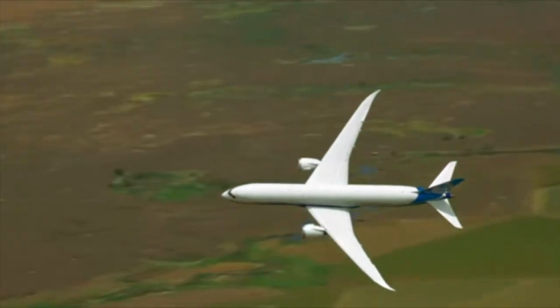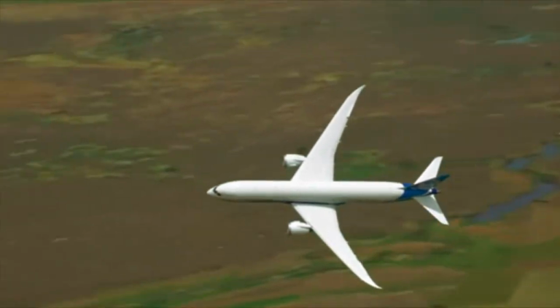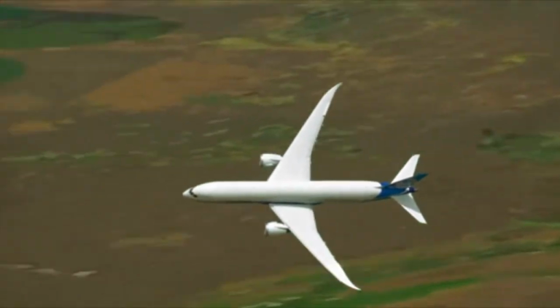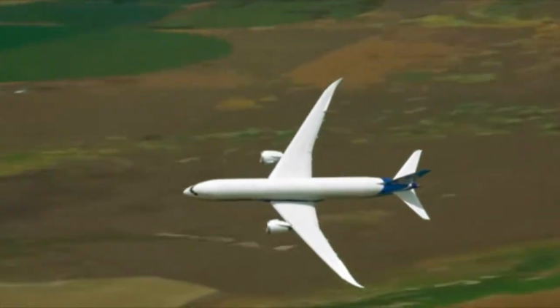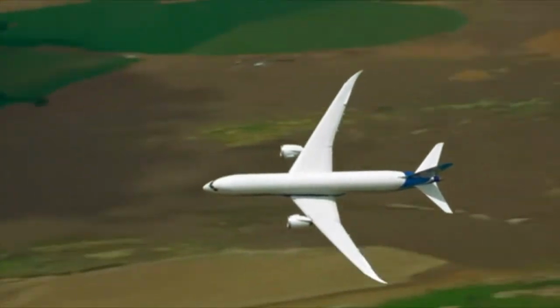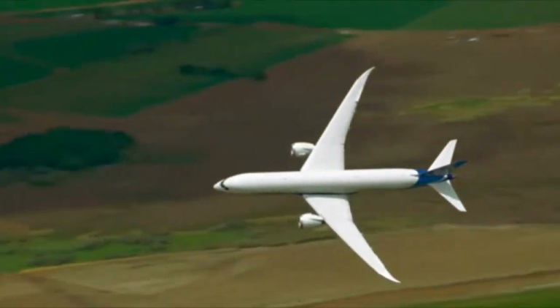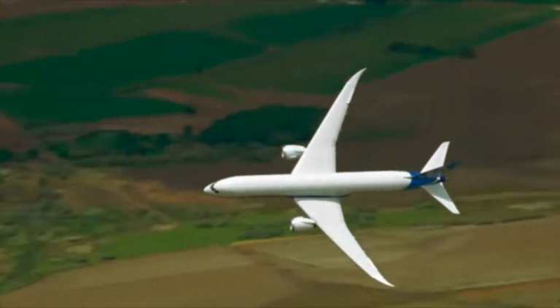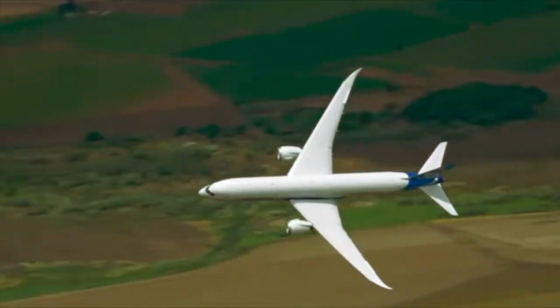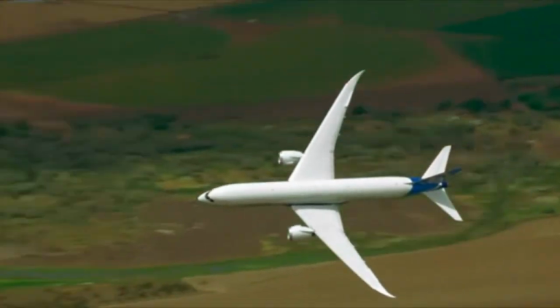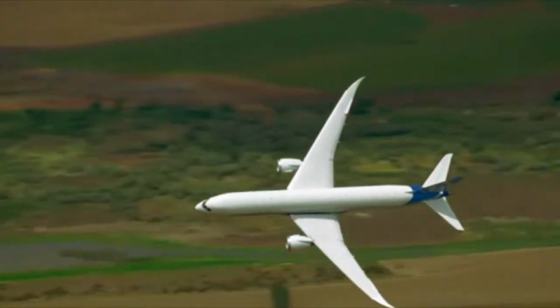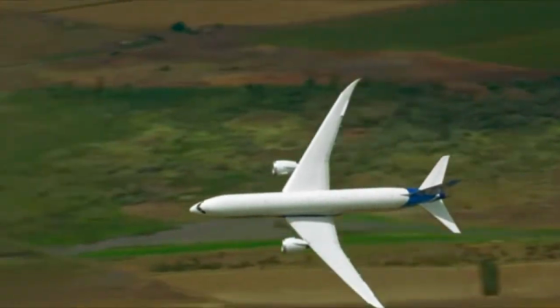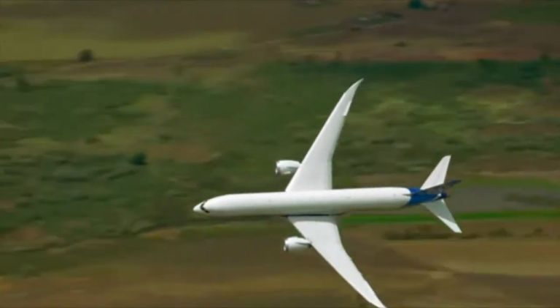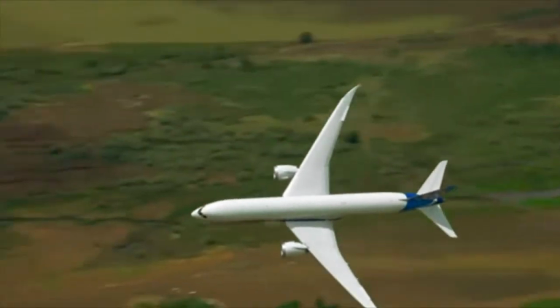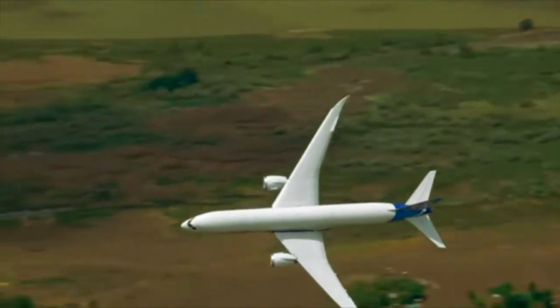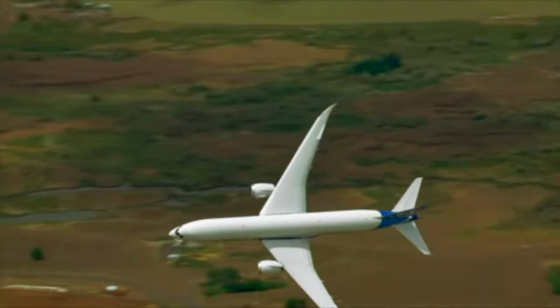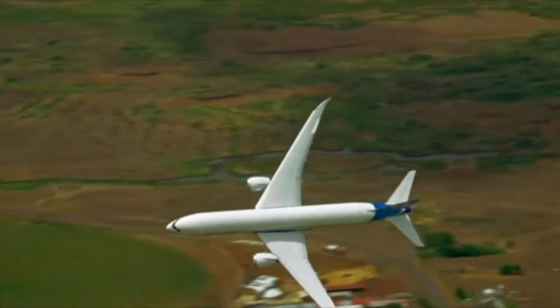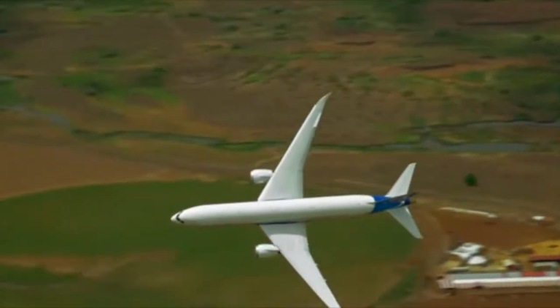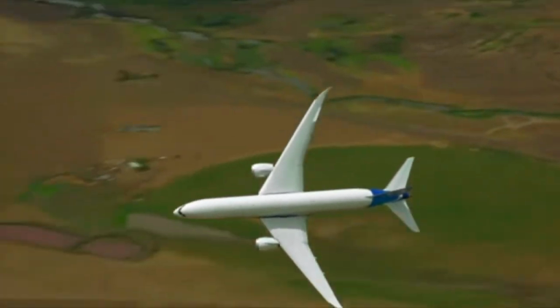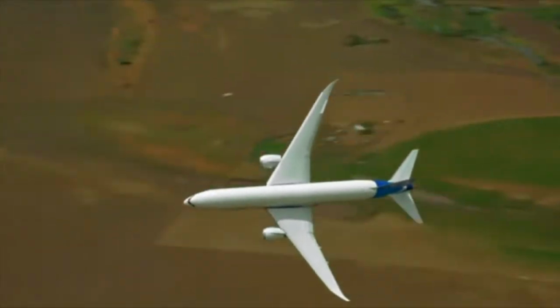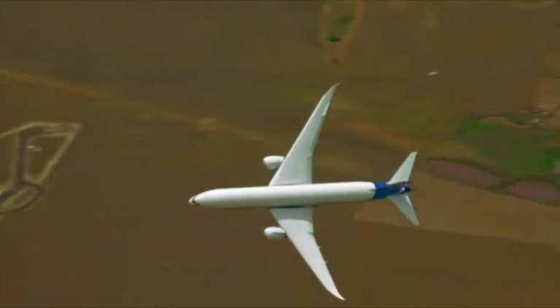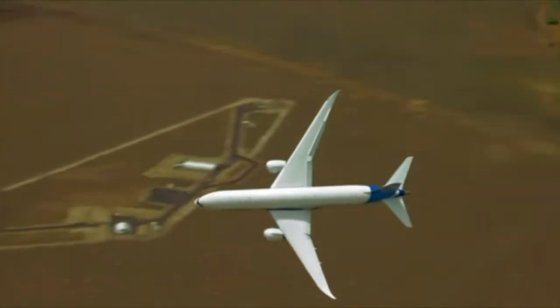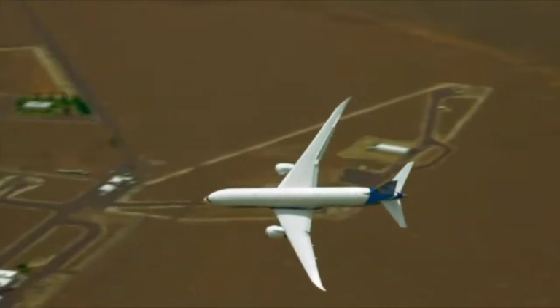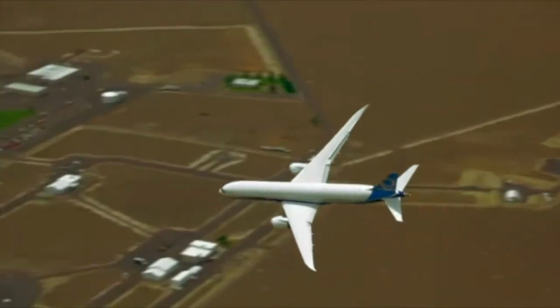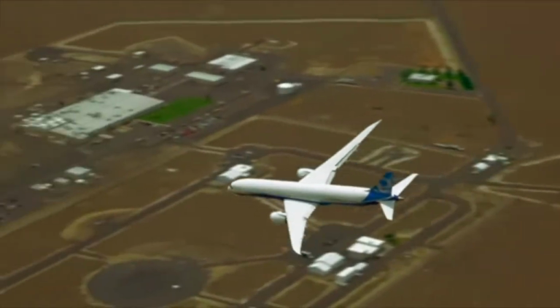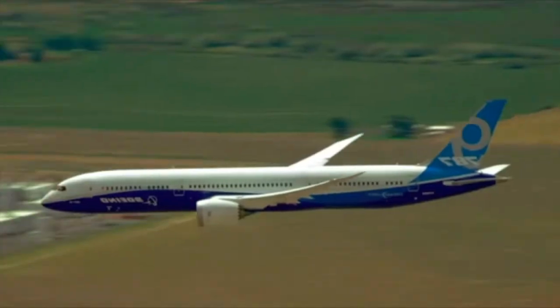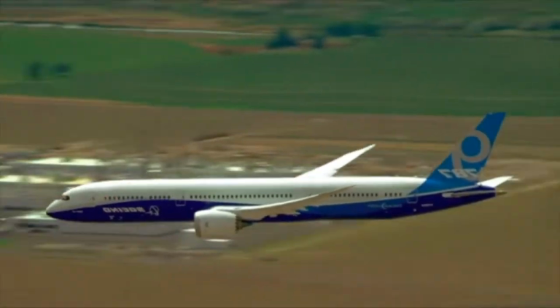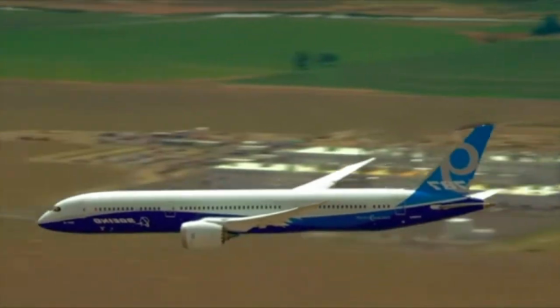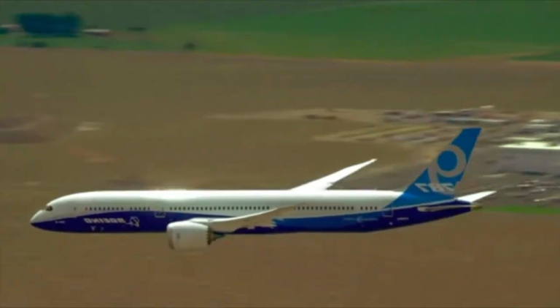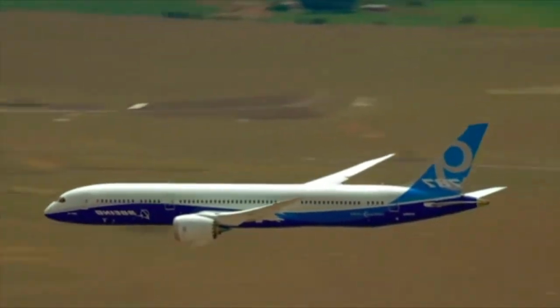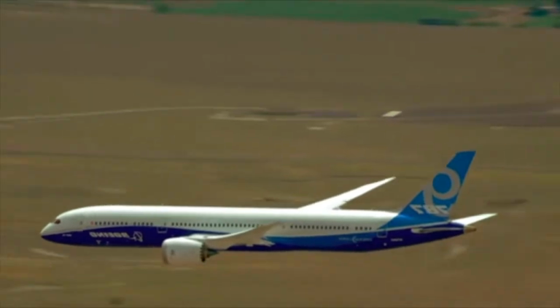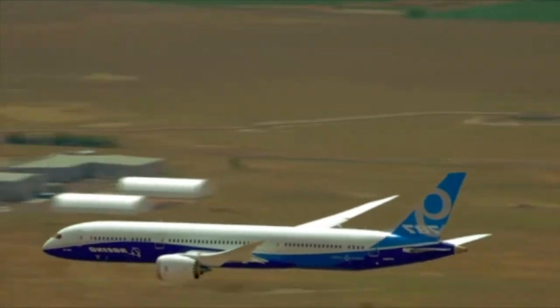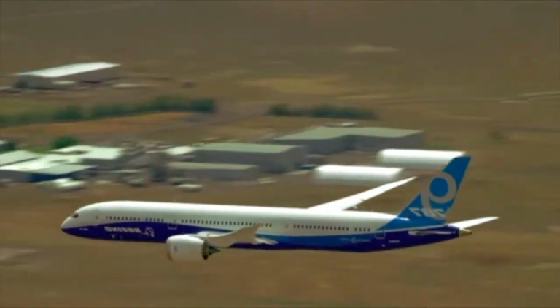Up to 50% of the airframe is made of composite materials, including ceramics and extensive carbon fiber reinforced polymers that are both lighter and more durable than the traditional aluminum used in rival airplanes.